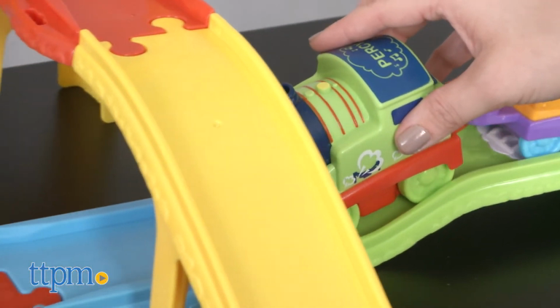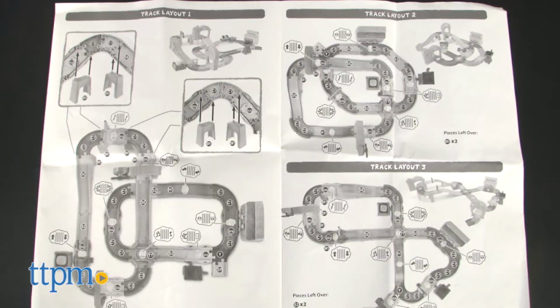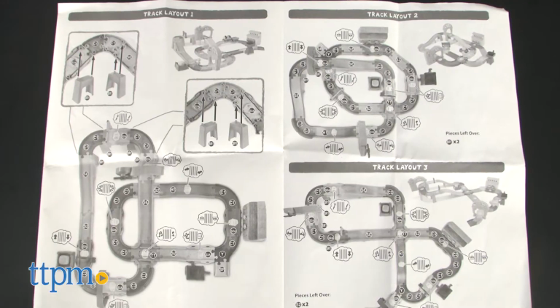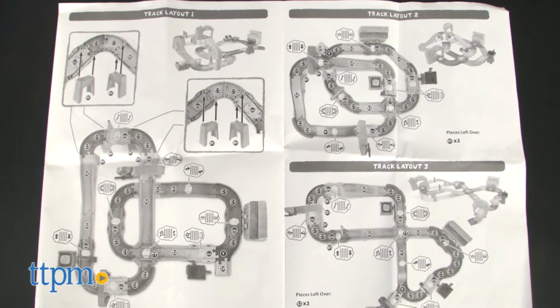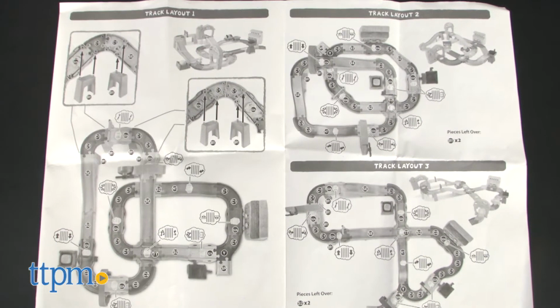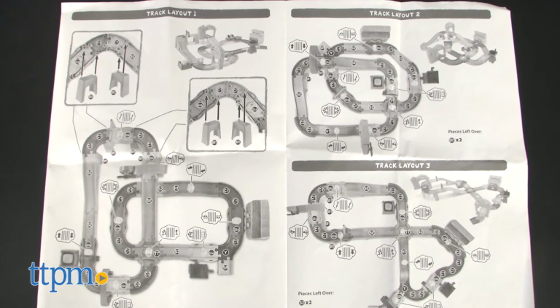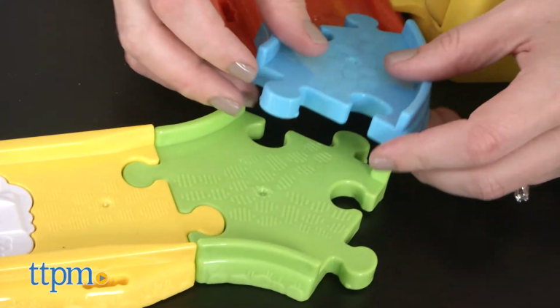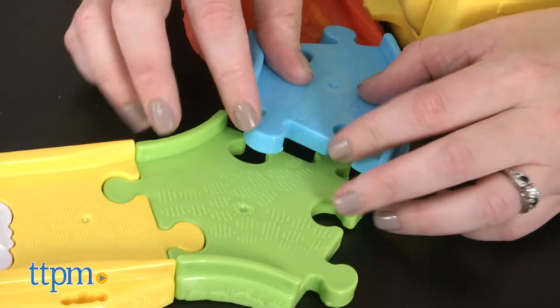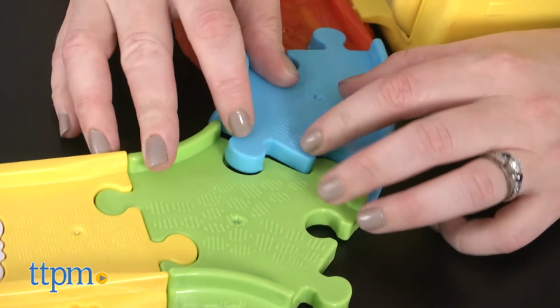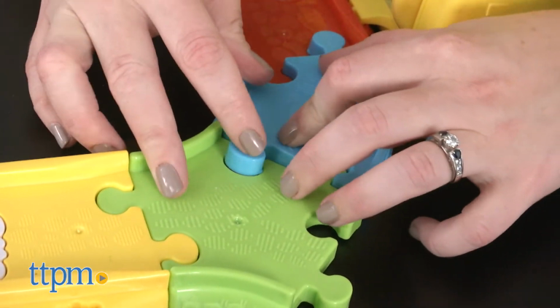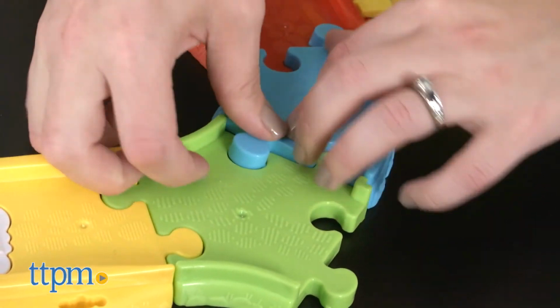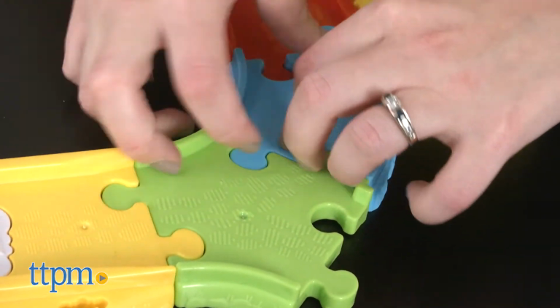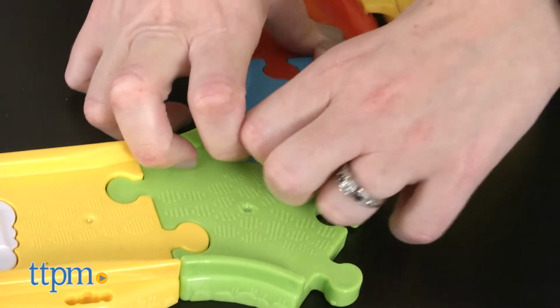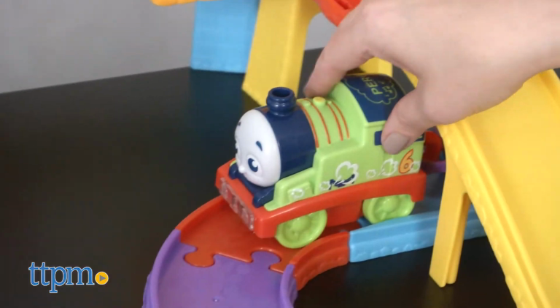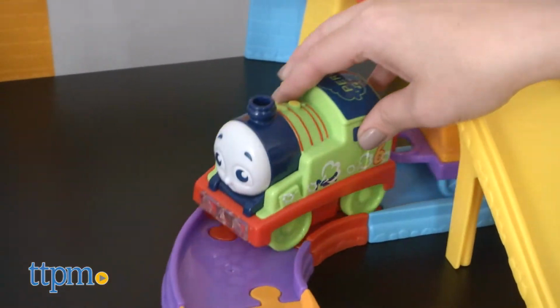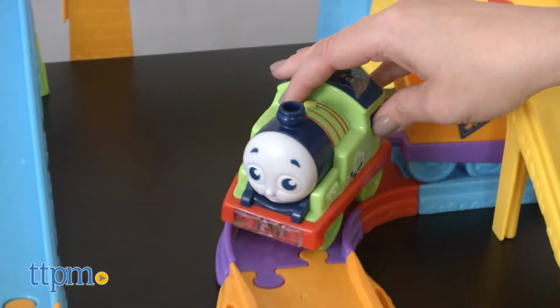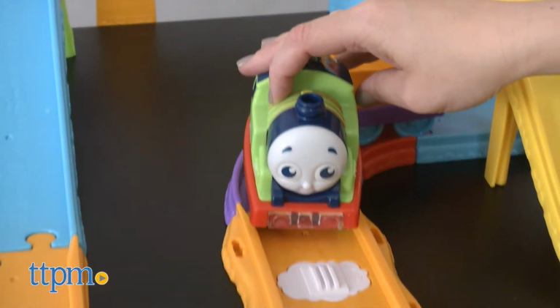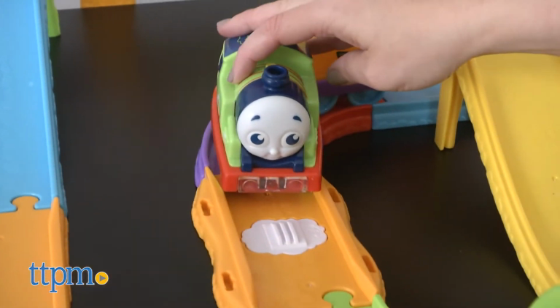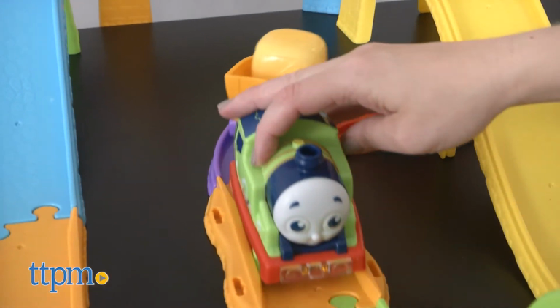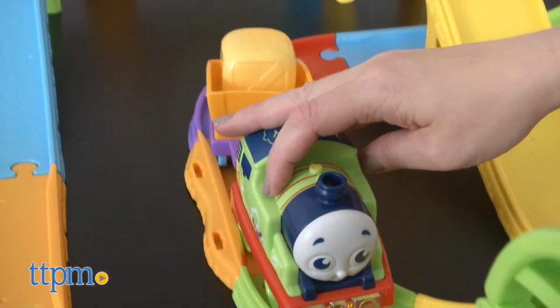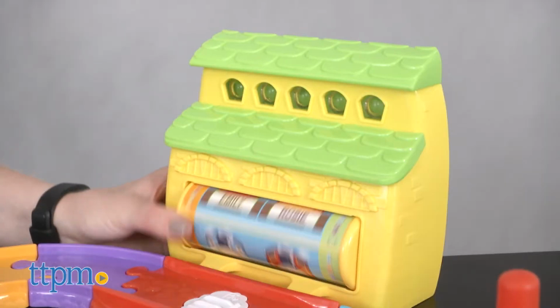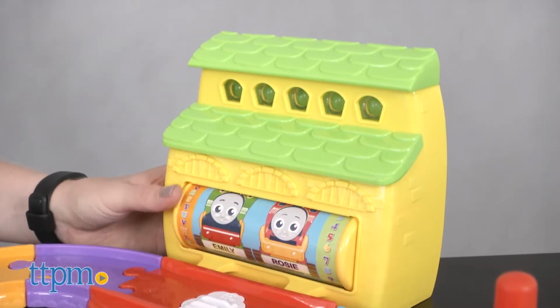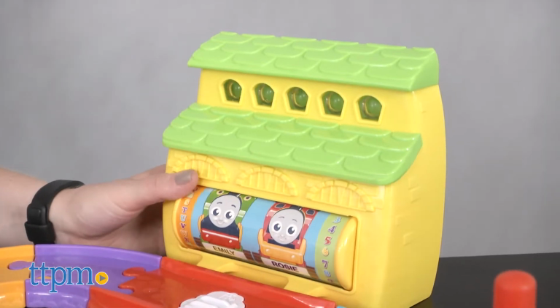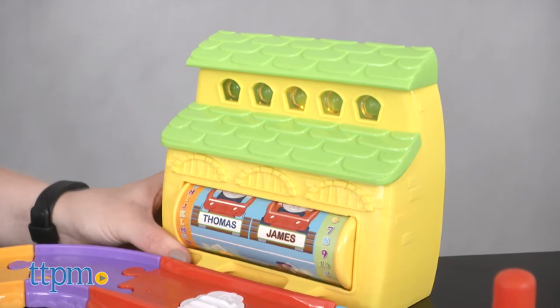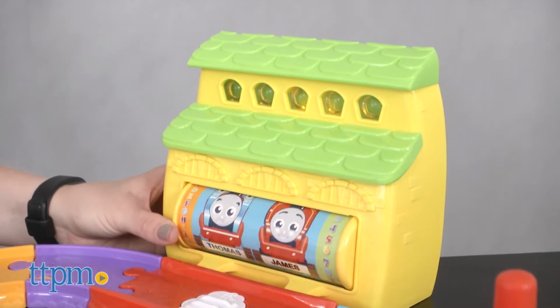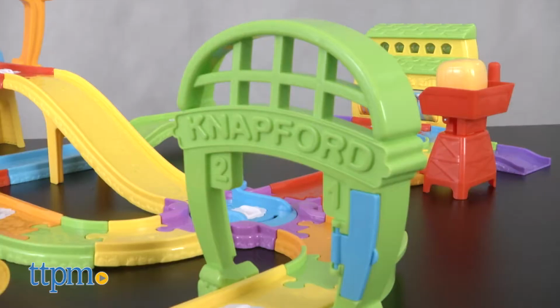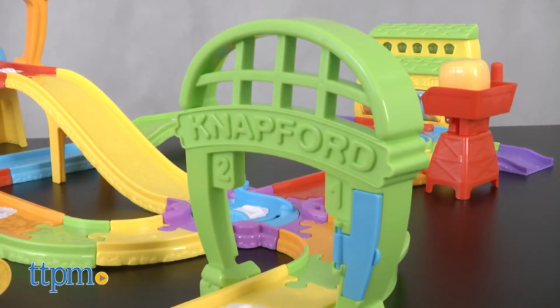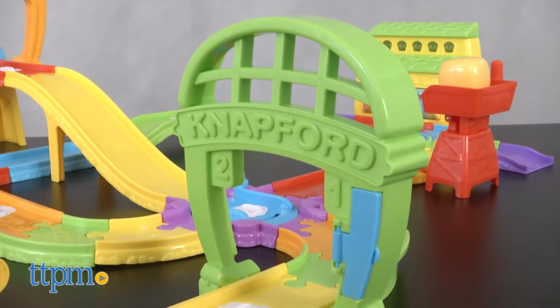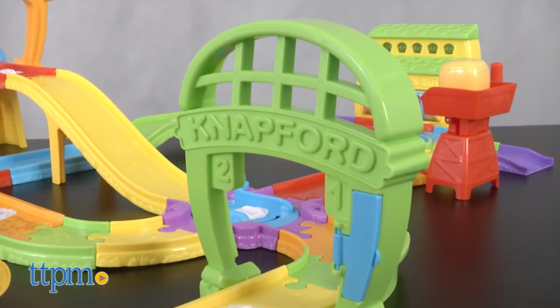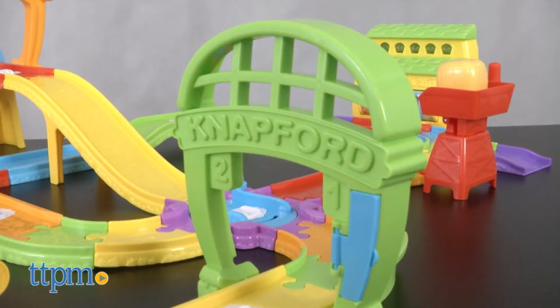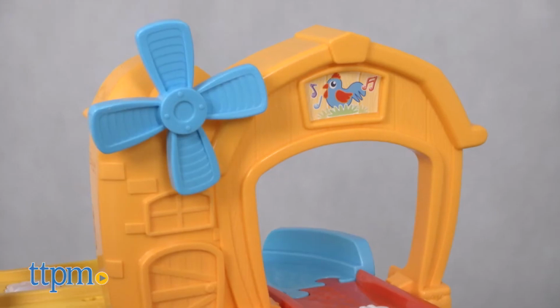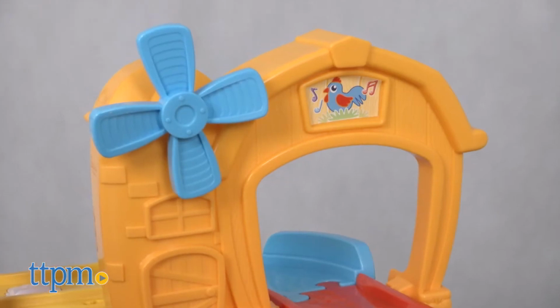There are three different track configurations, so once you have the track set up how you want it, roll the Percy train engine and cargo car around the track. You'll see popular Island of Sodor sites such as Tidmouth Sheds, Knapford Station, and McColl's Farm.